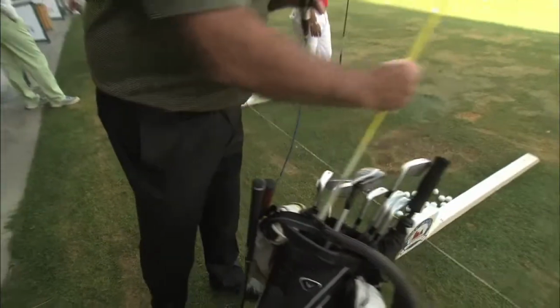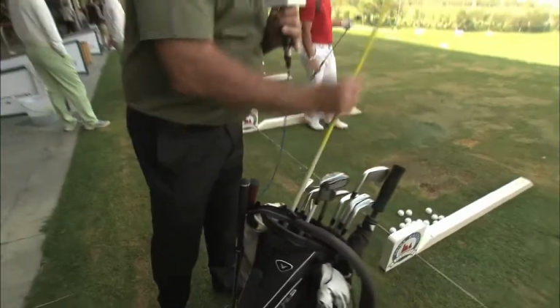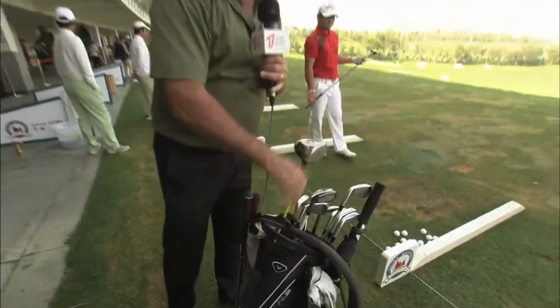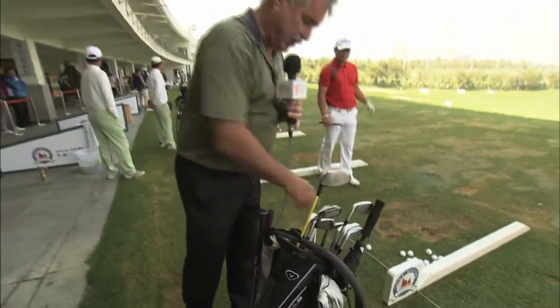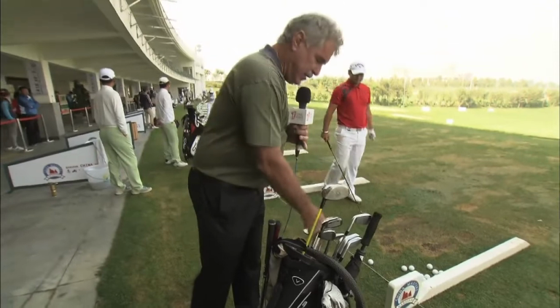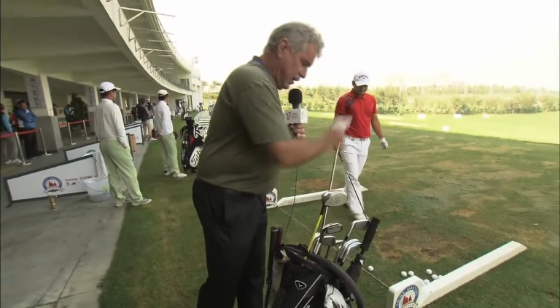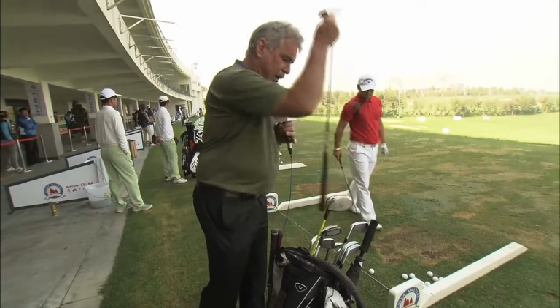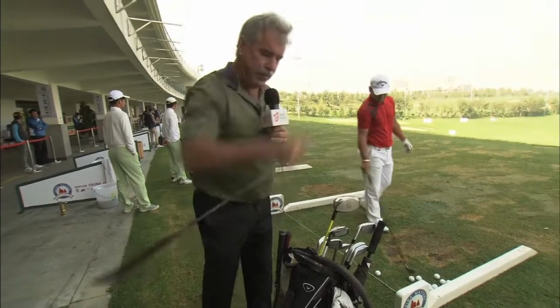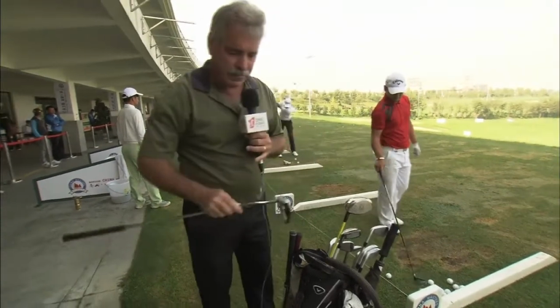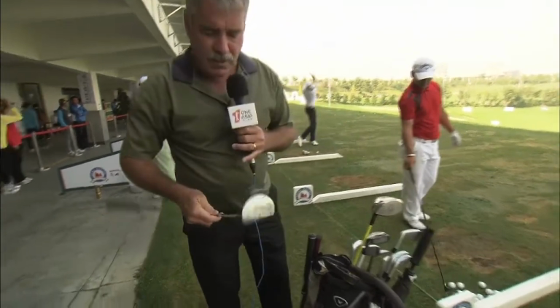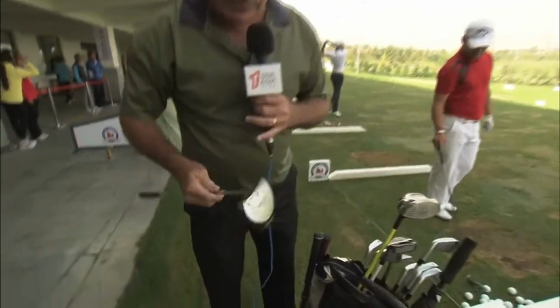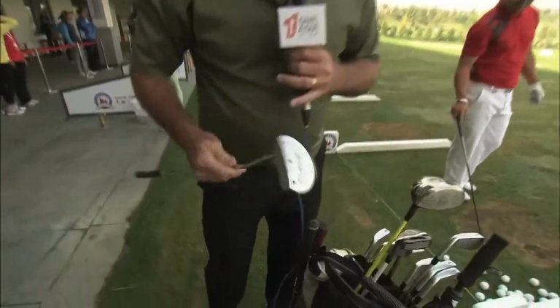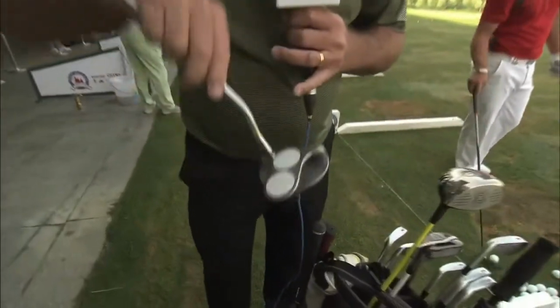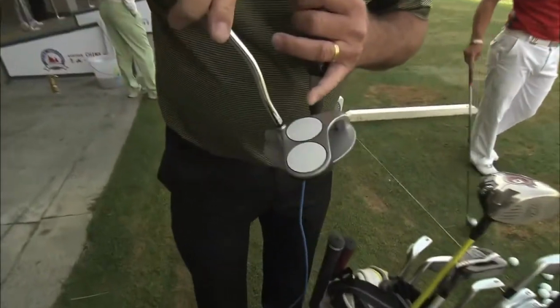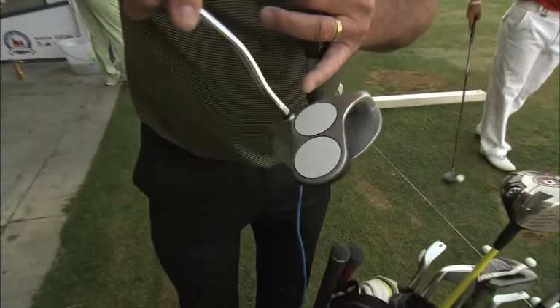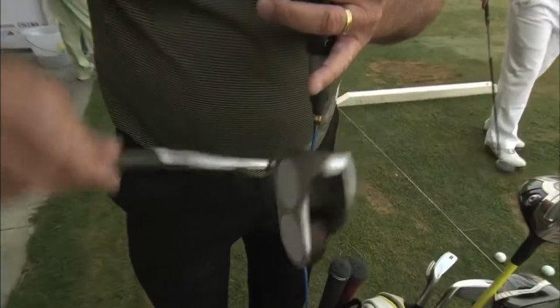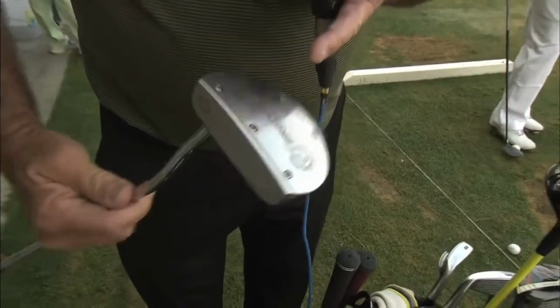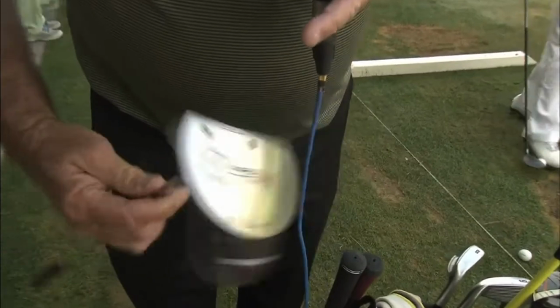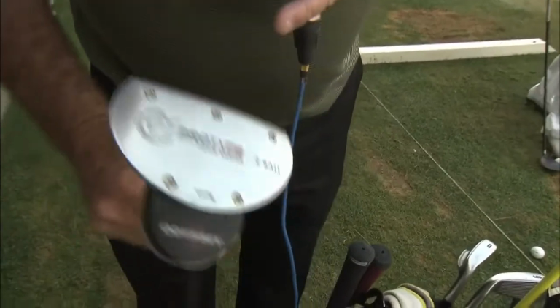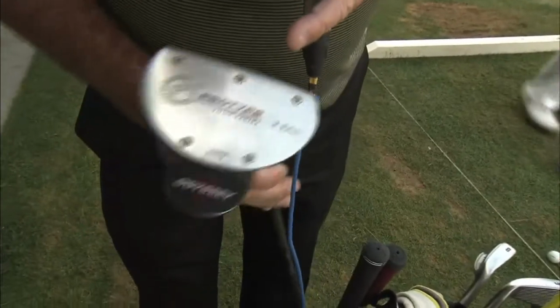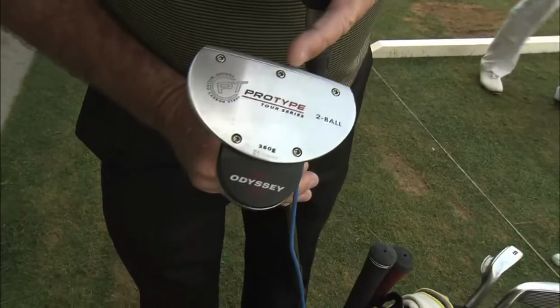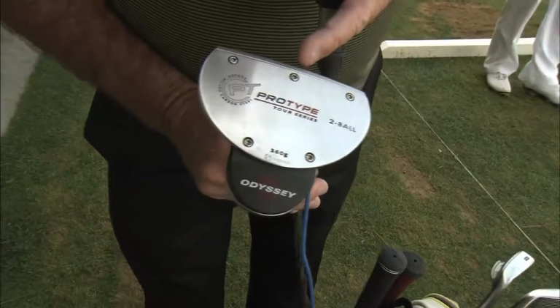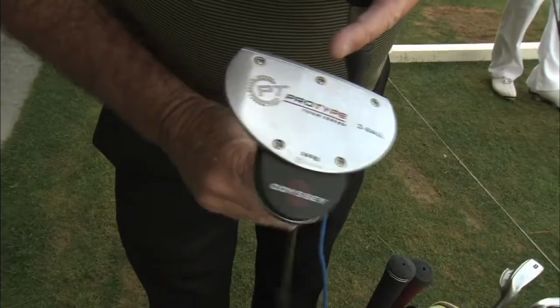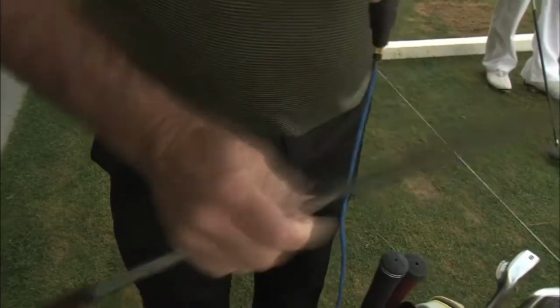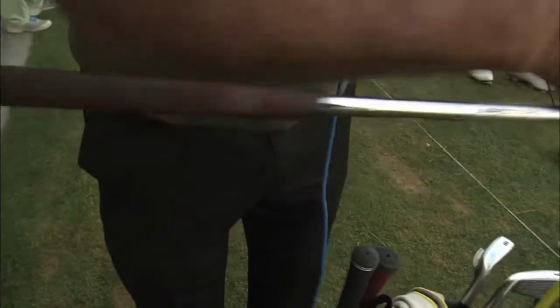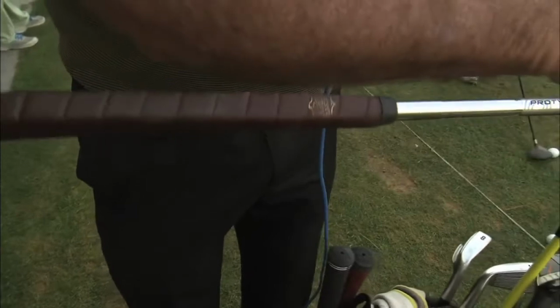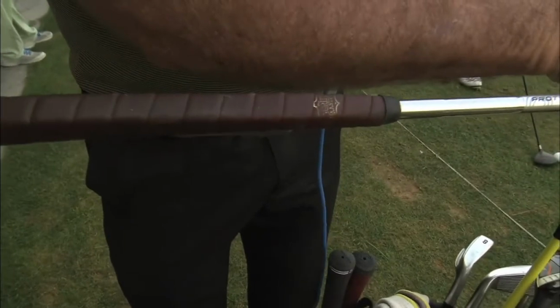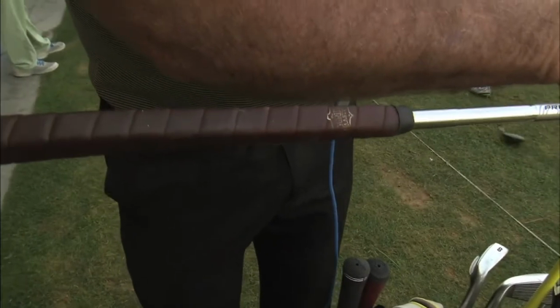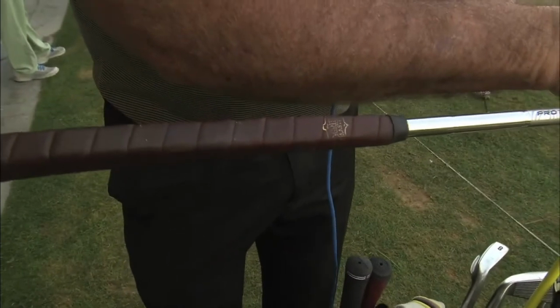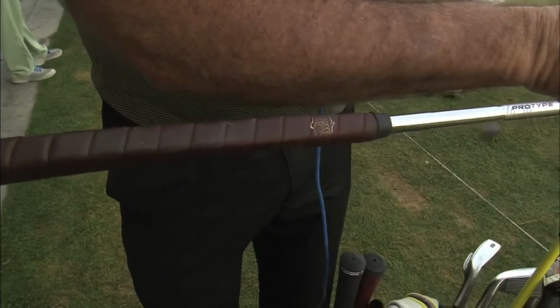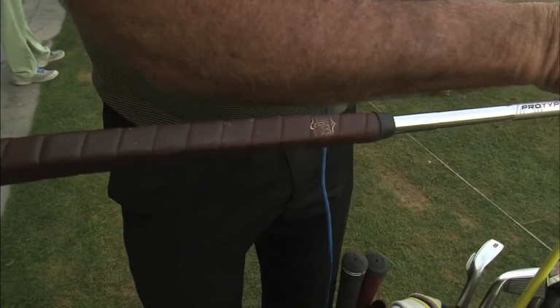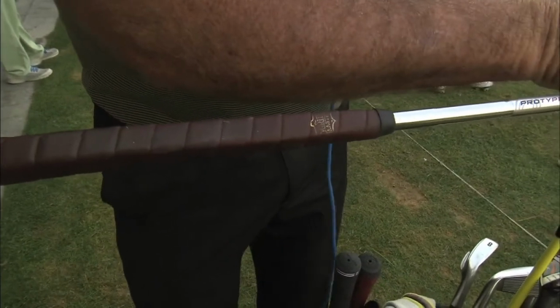One last thing to look at in the bag is the putter. It's an Odyssey two ball putter, and it's a prototype. Again, a leather grip — slightly different: it's flat on the top and it's a wrap style.